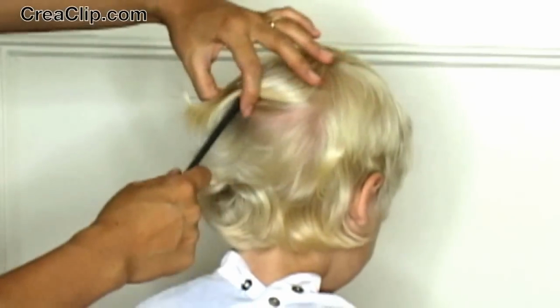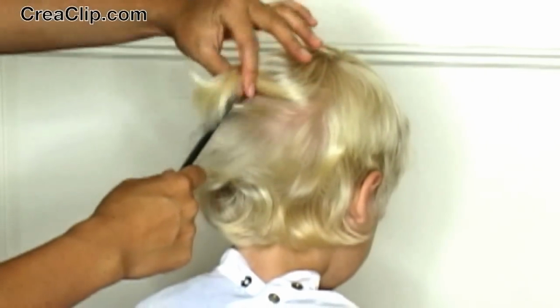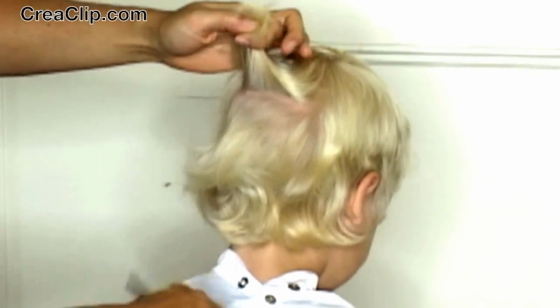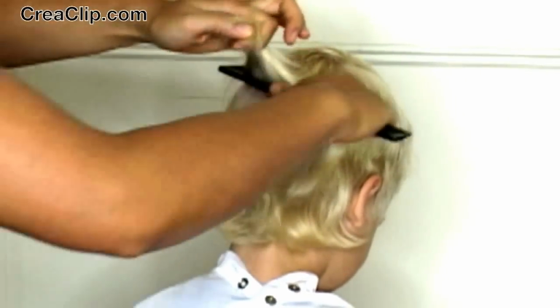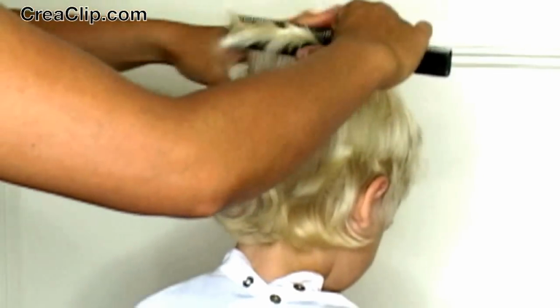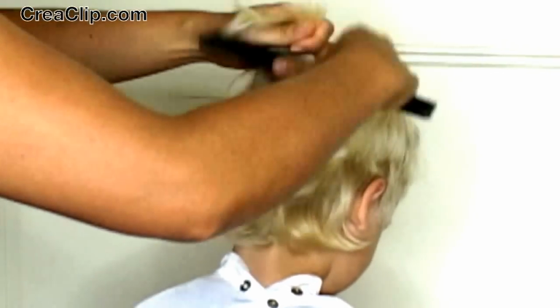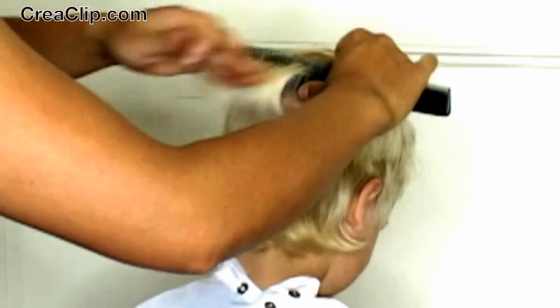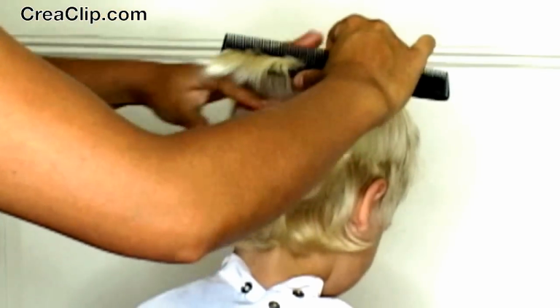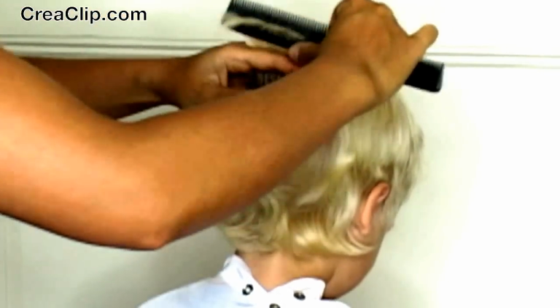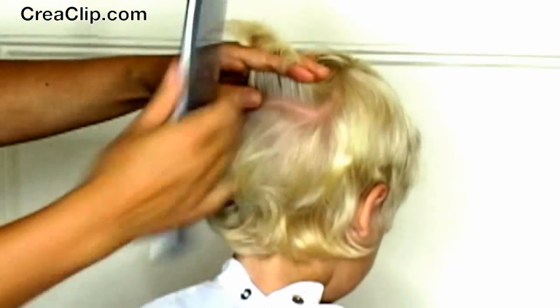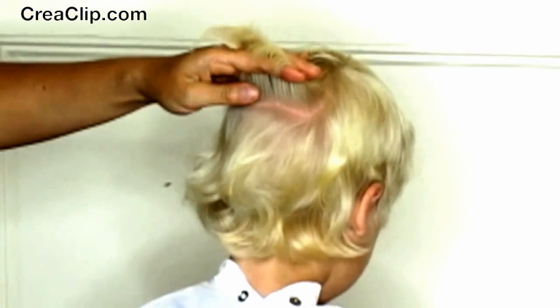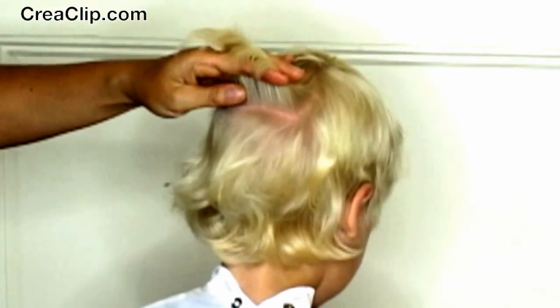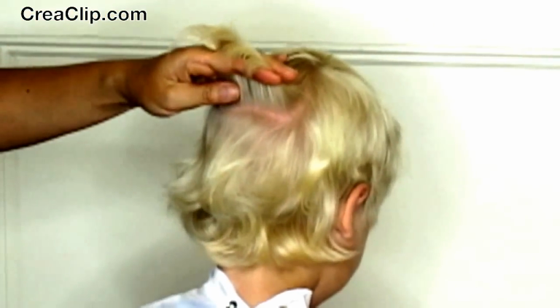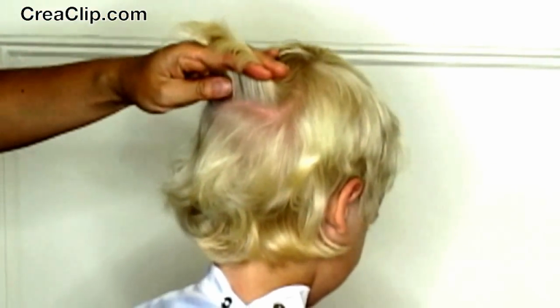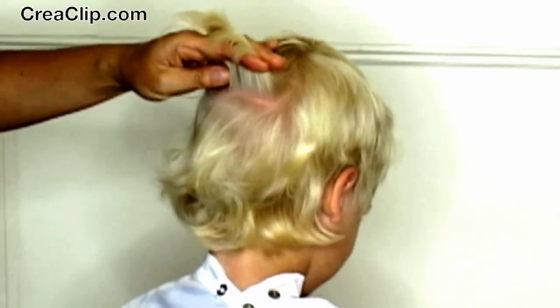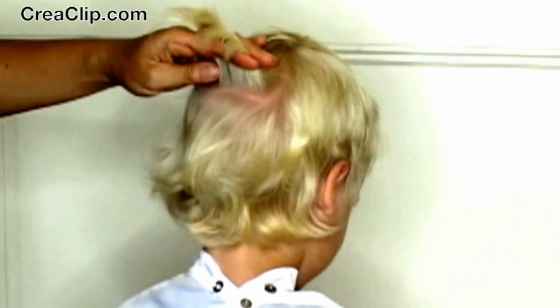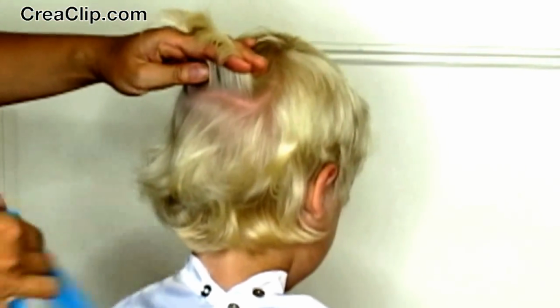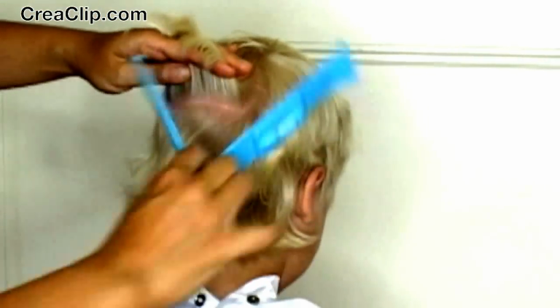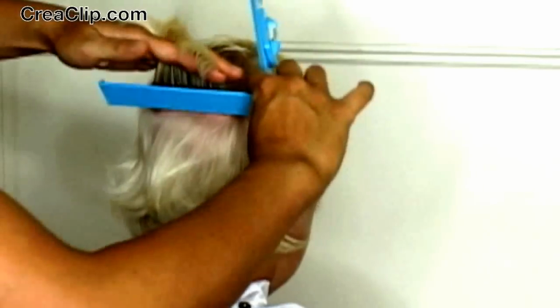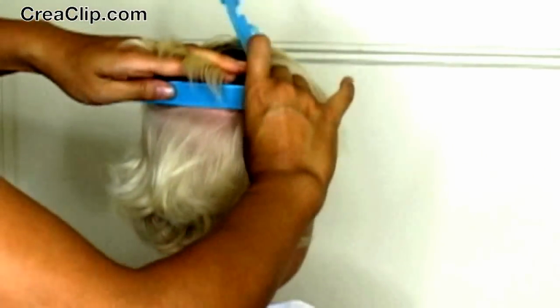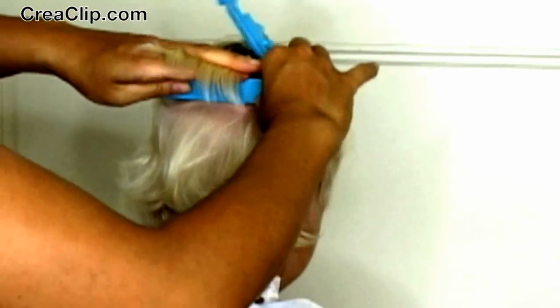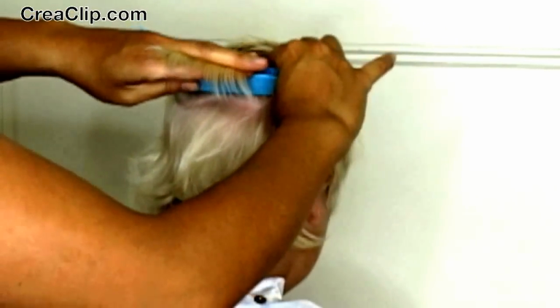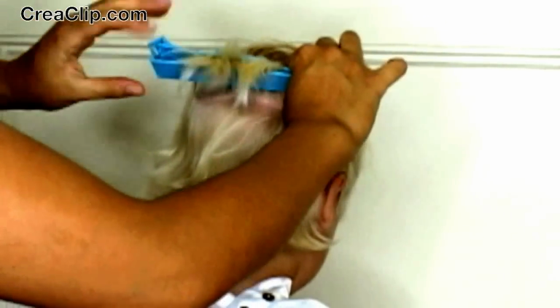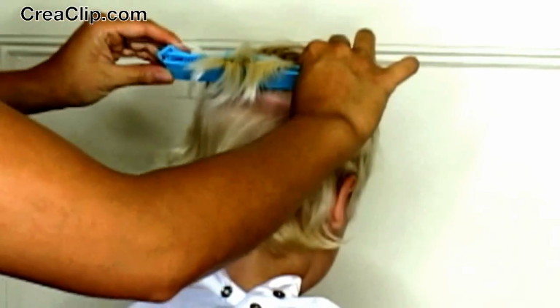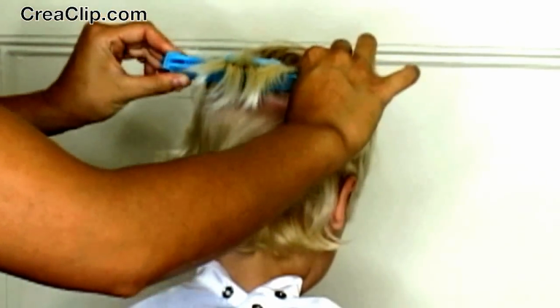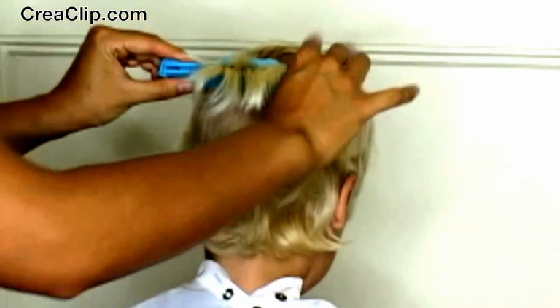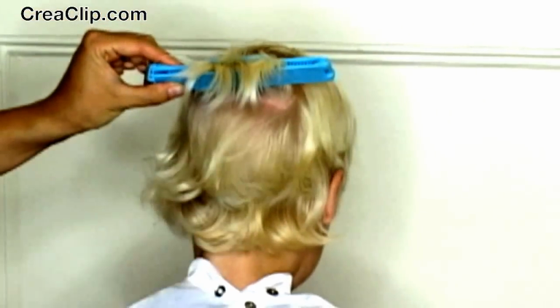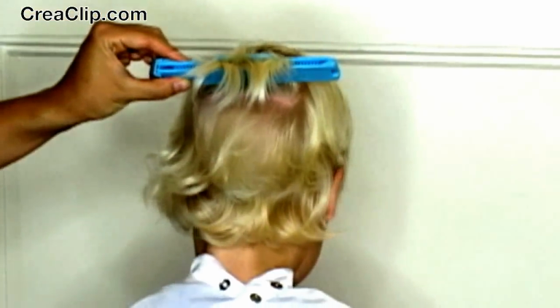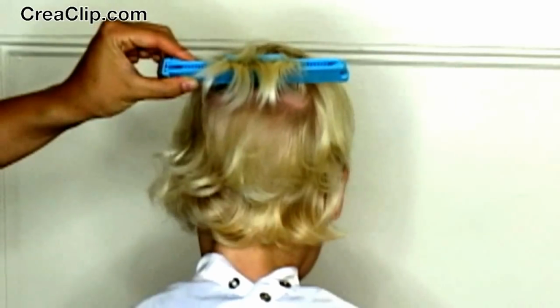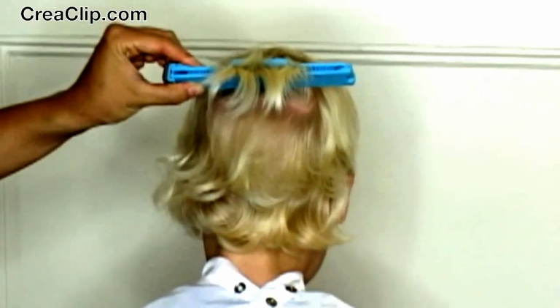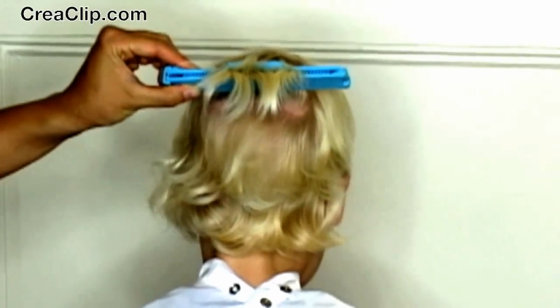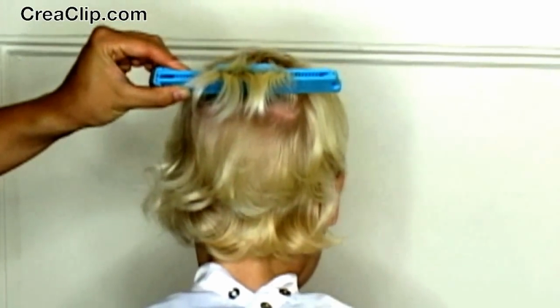And now repeat the same section for the back. As long as the Crea Clip is flush against the head, it will be exactly 1 inch in length. This way you can never cut it too short.